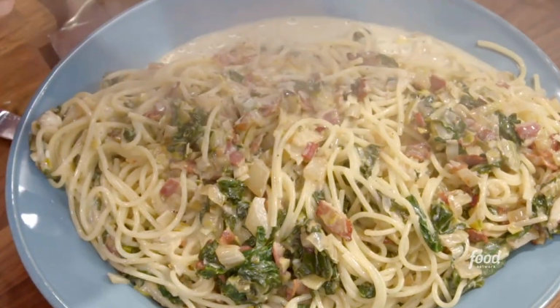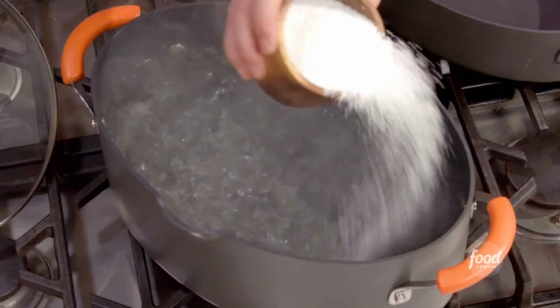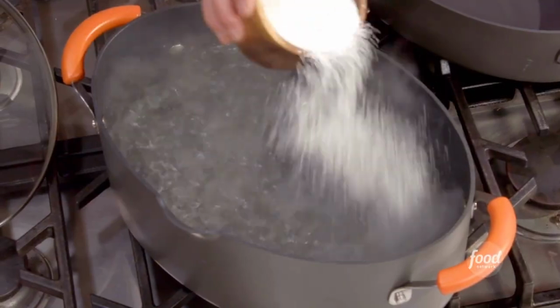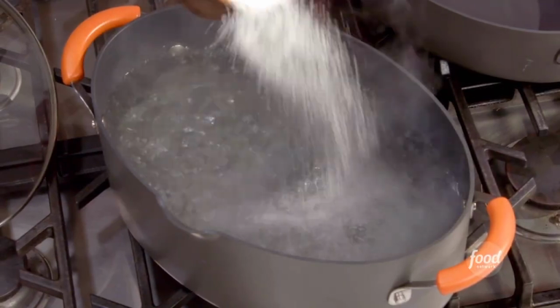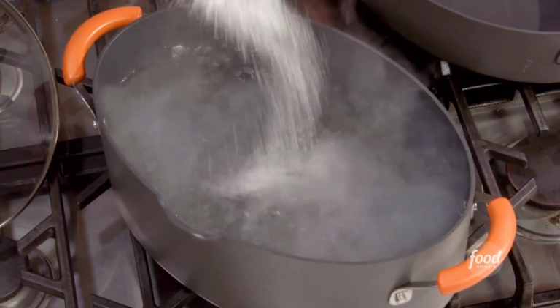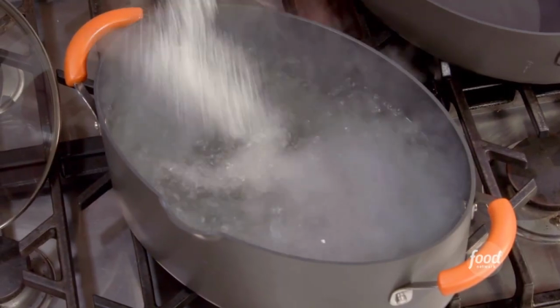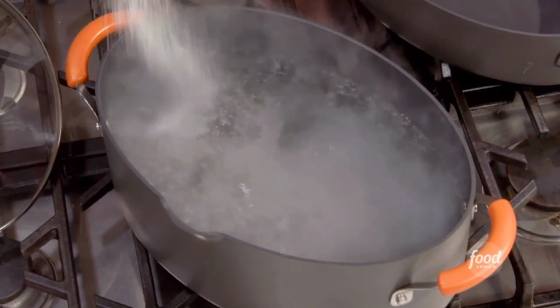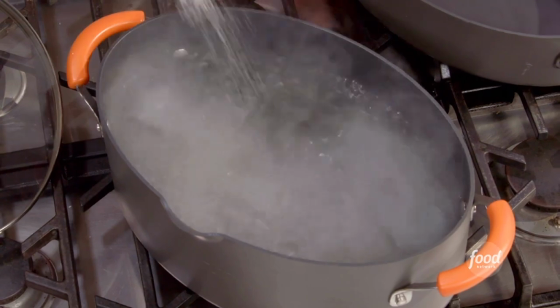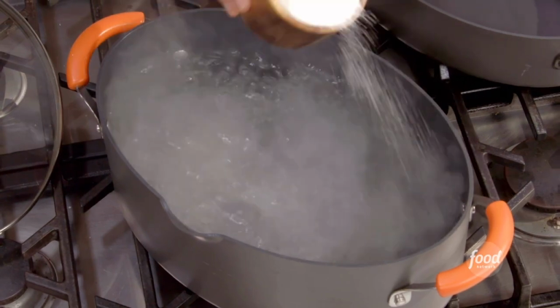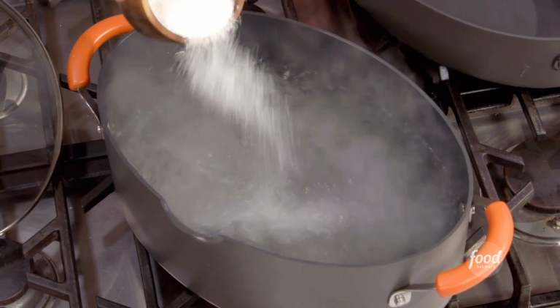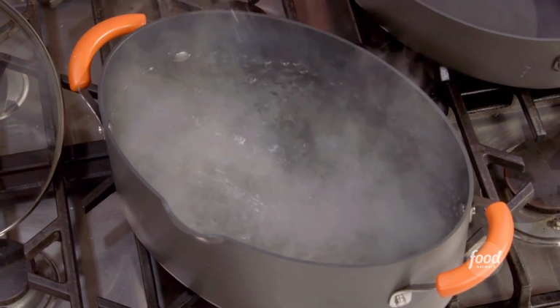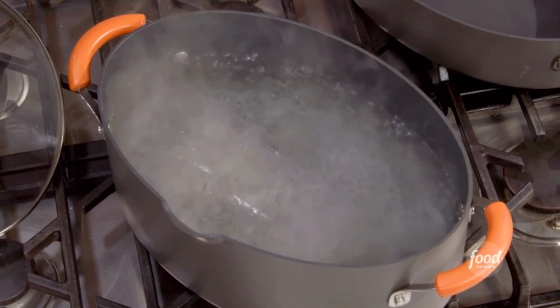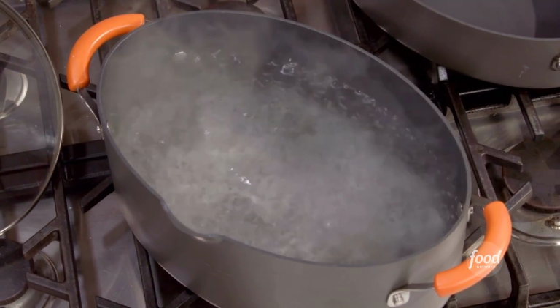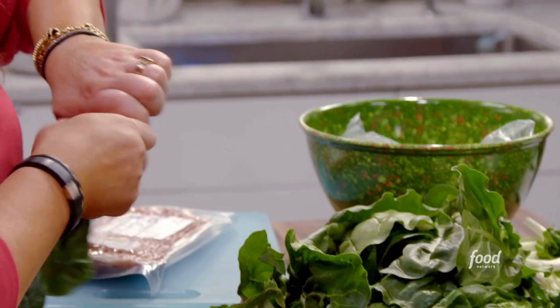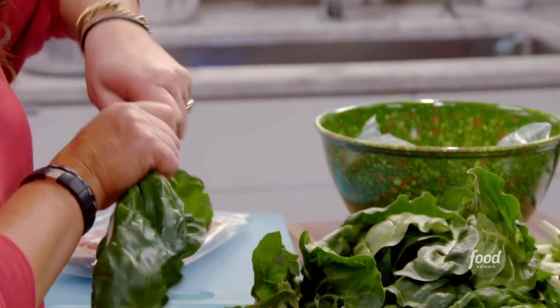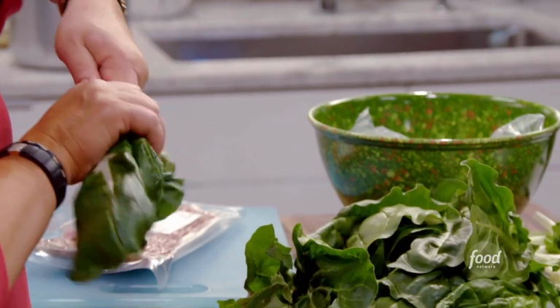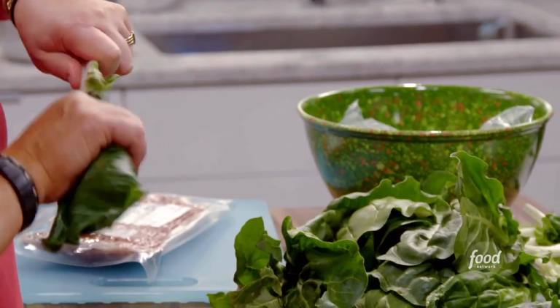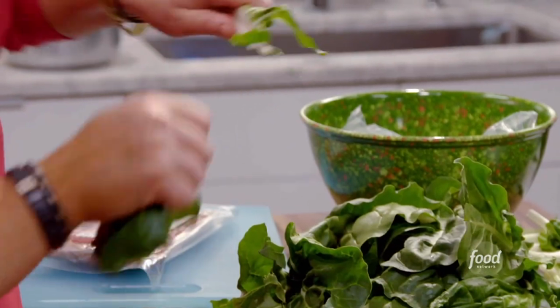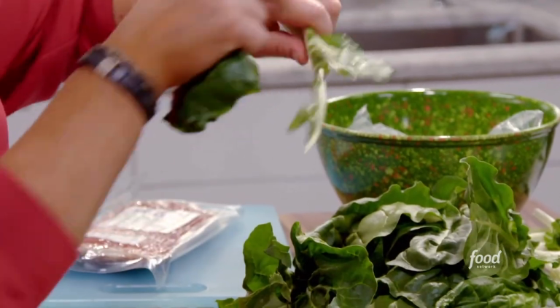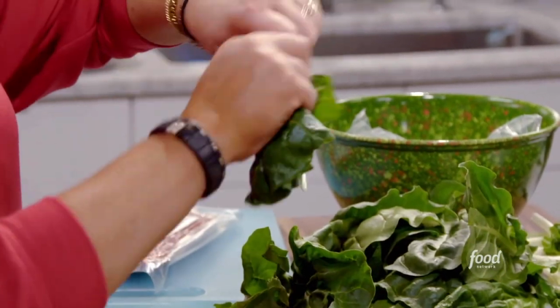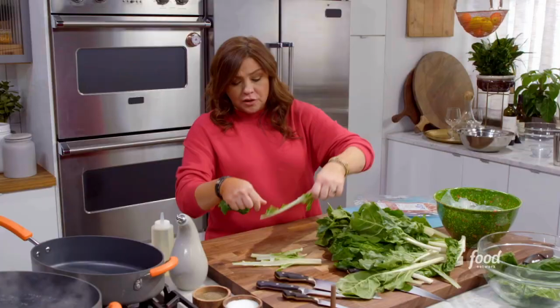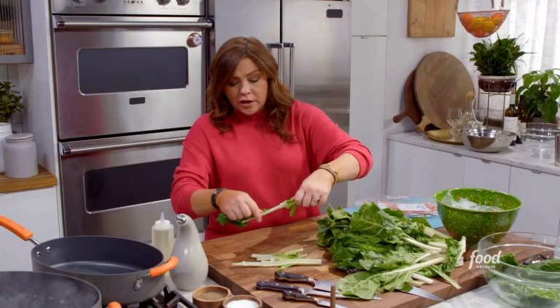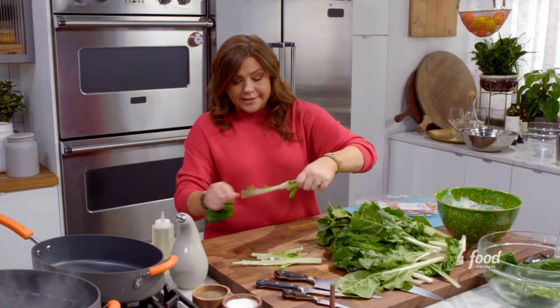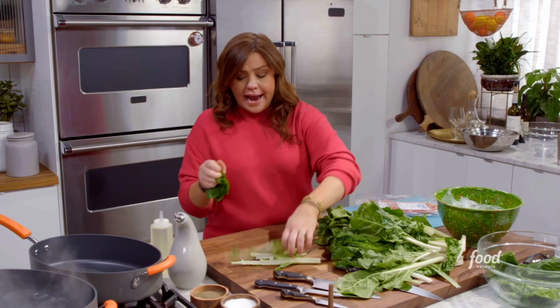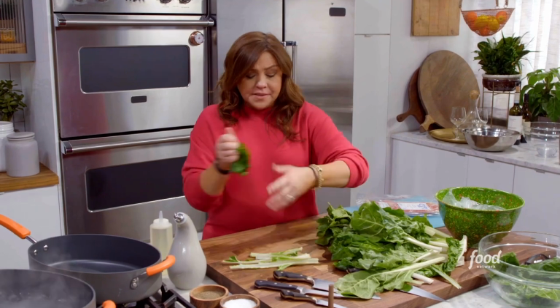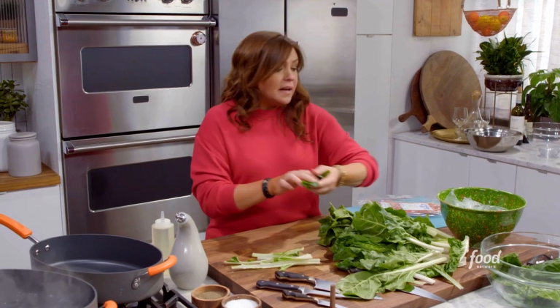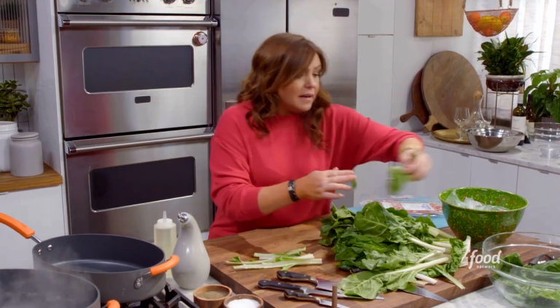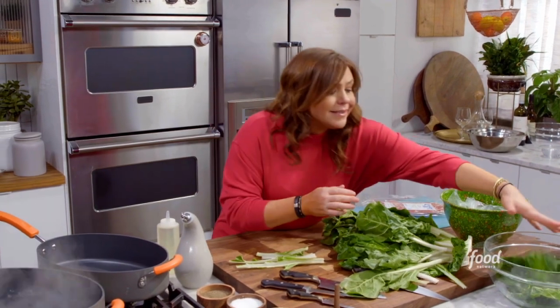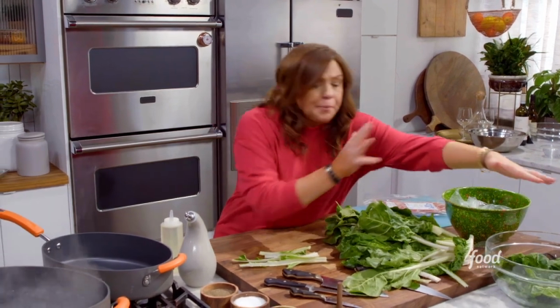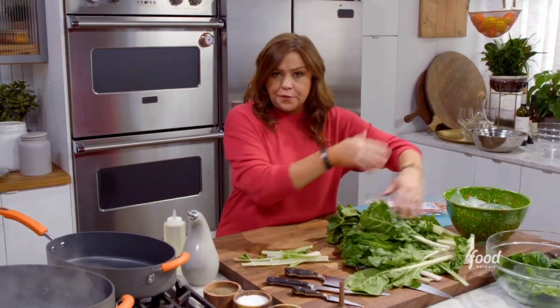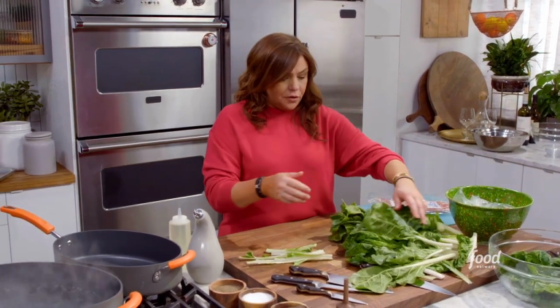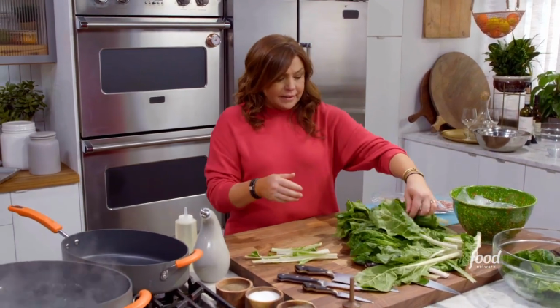I've got a large pot of water coming up to a boil. Add salt. We are going to chop chard and cook the stems separate from the greens.